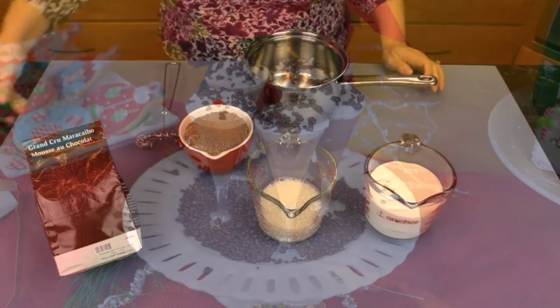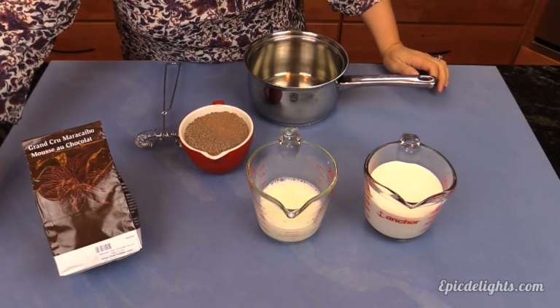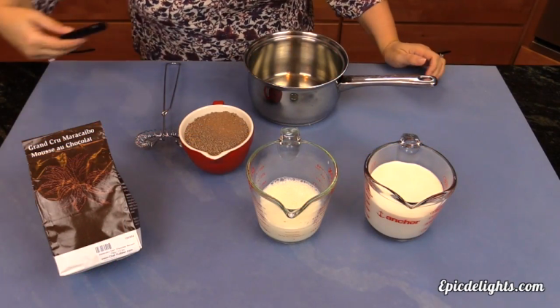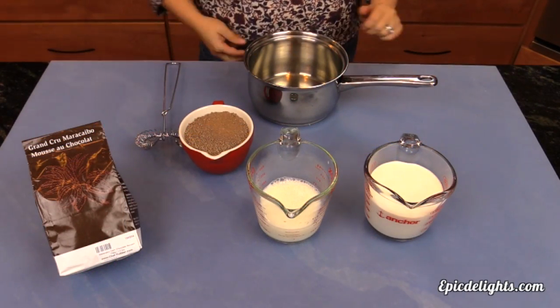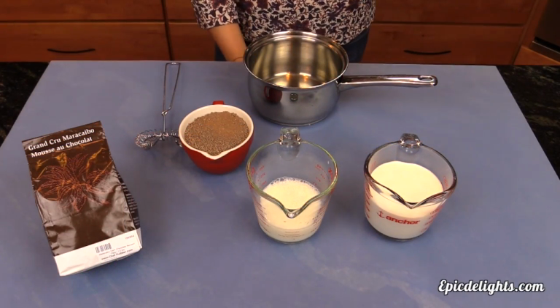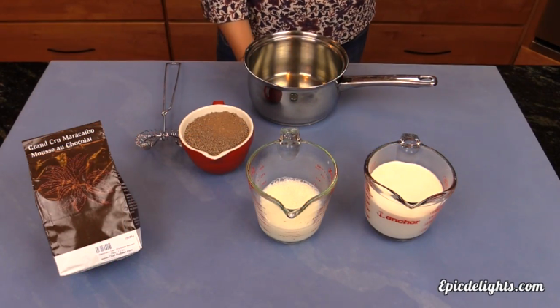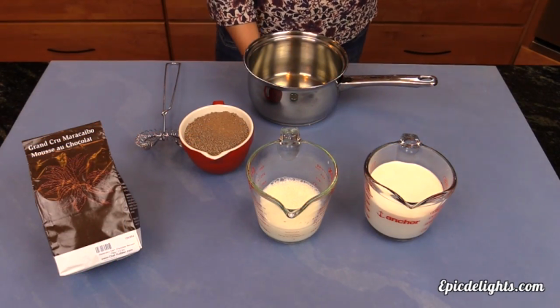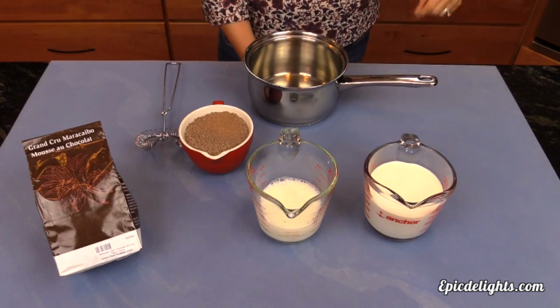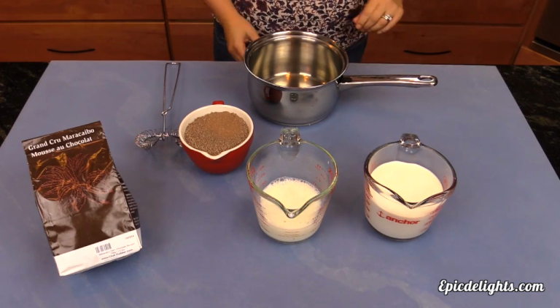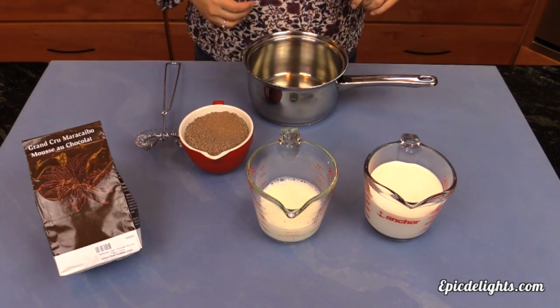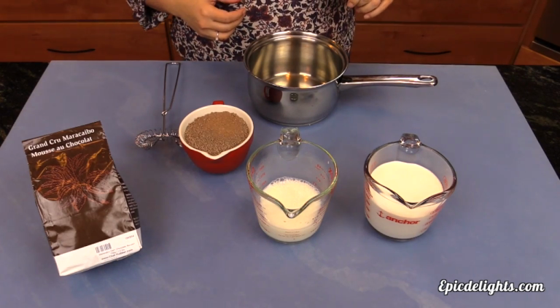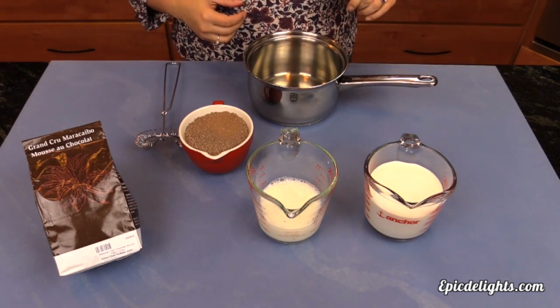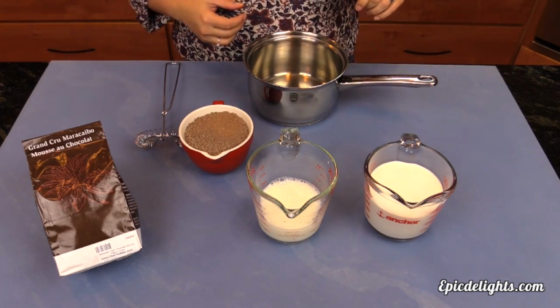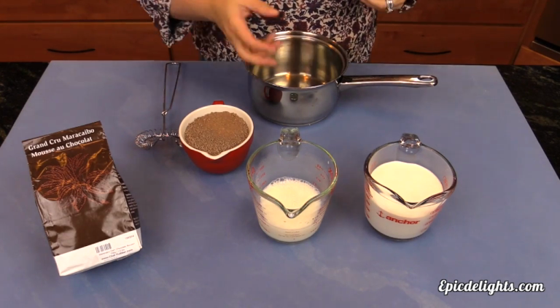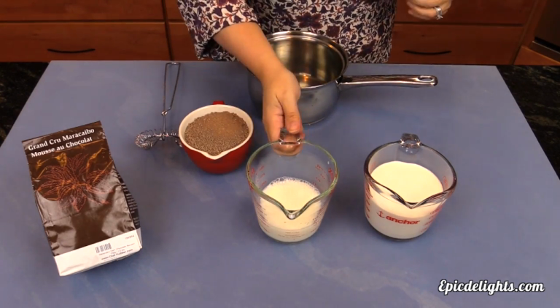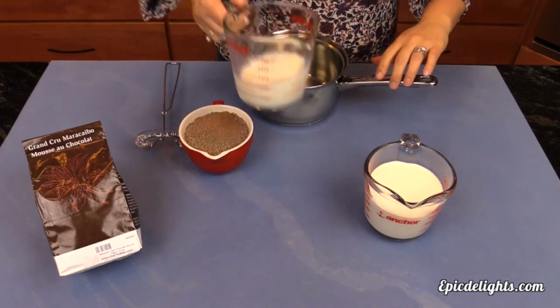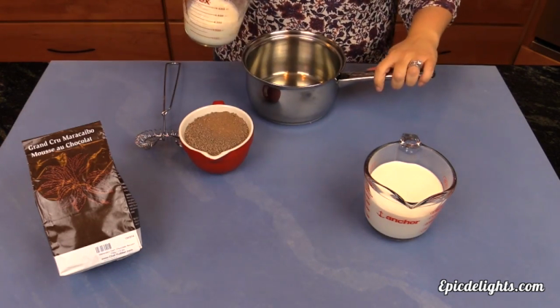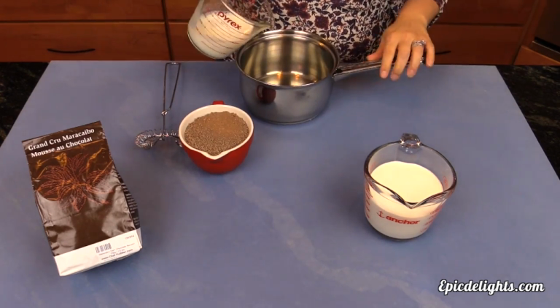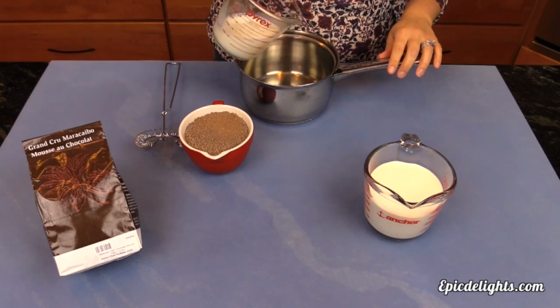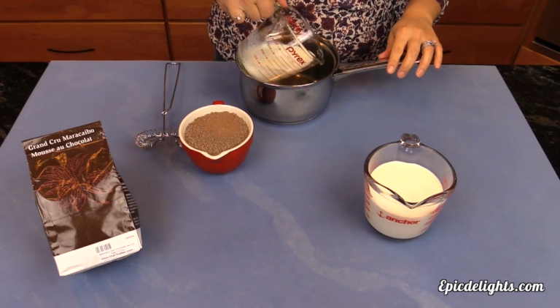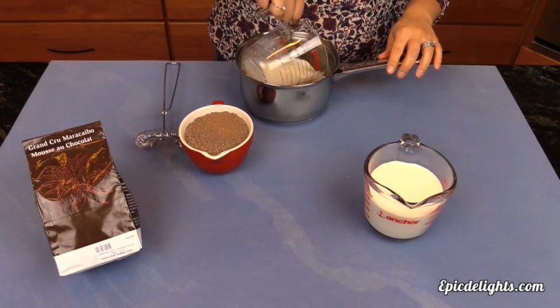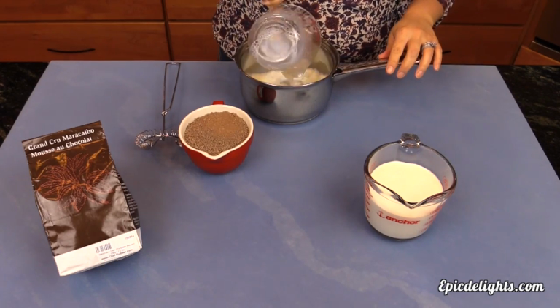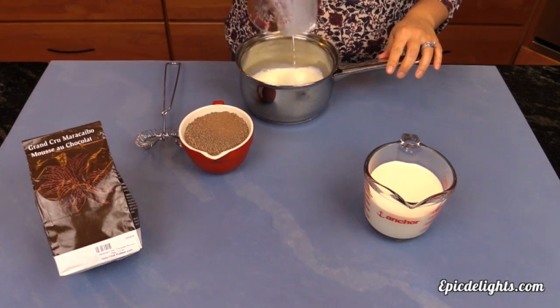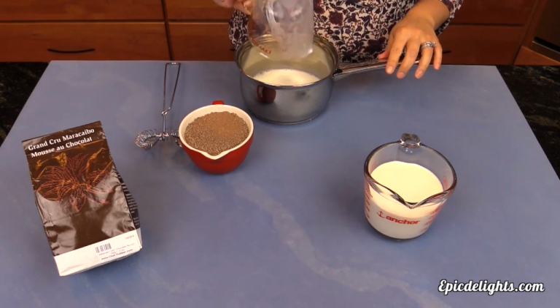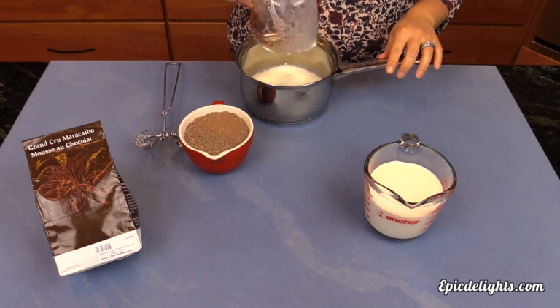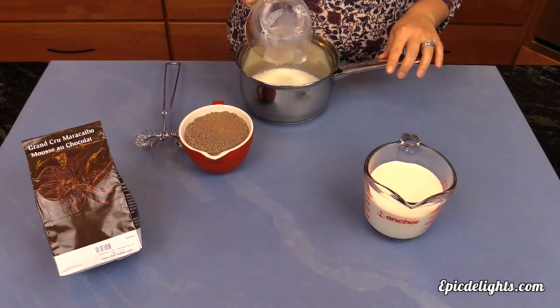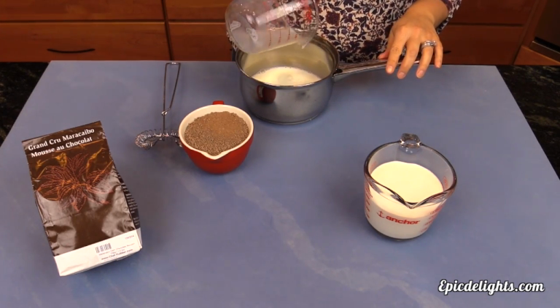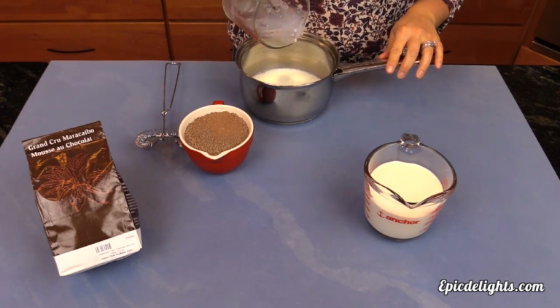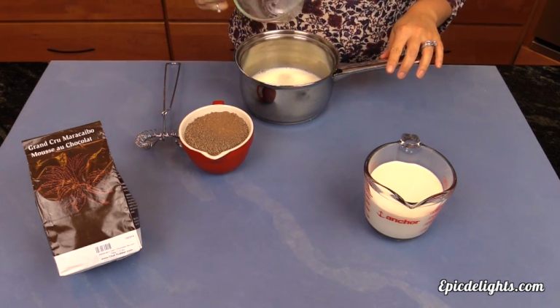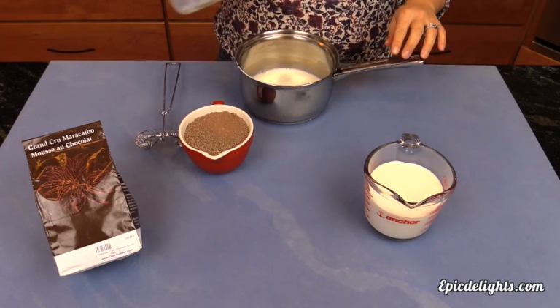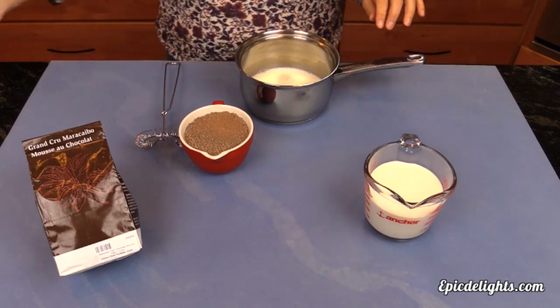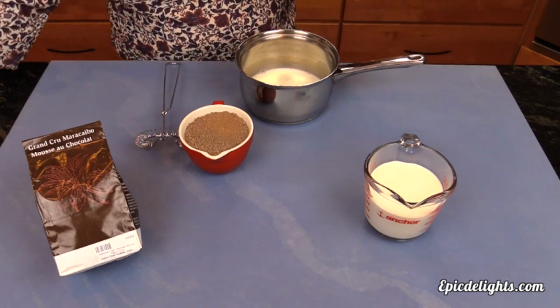We're going to be making a Maracaibo dark chocolate mousse. The first step is to take our milk over to the stove and bring it to a boil. We'll do that and then come back for the next step.